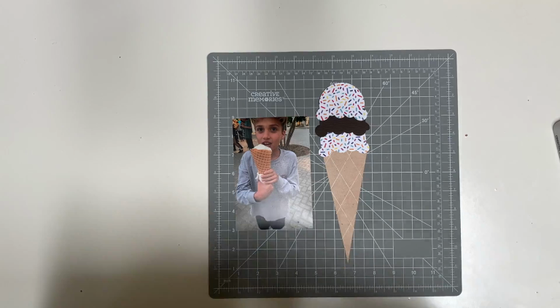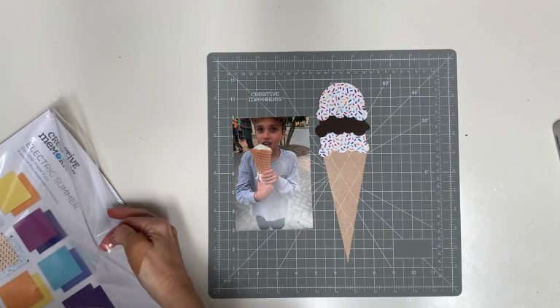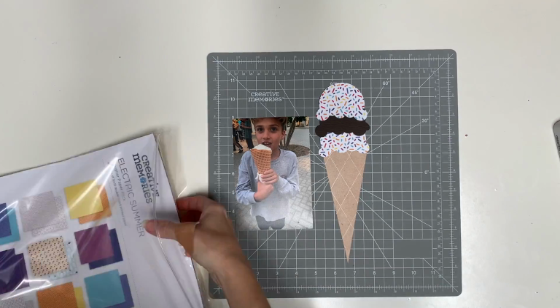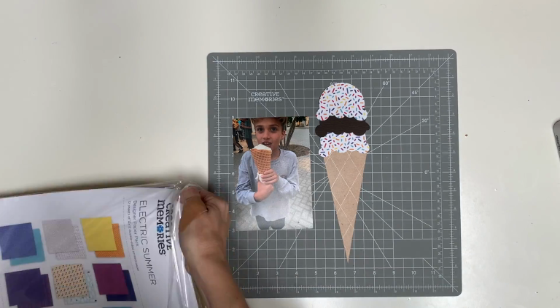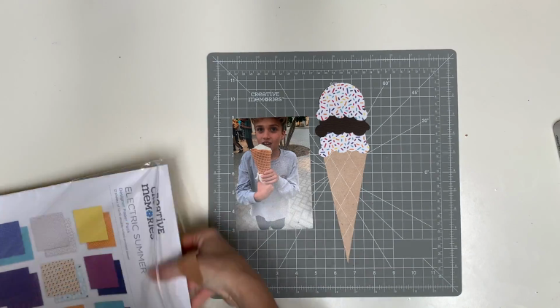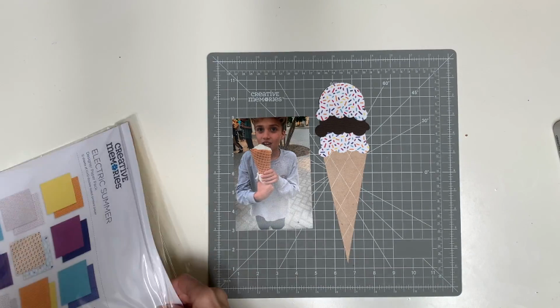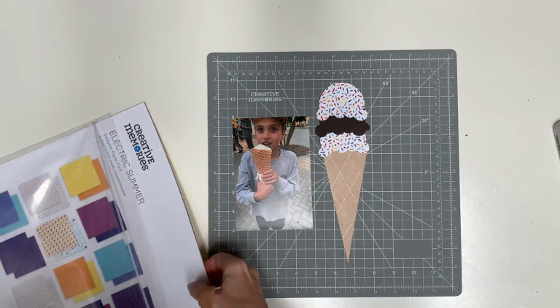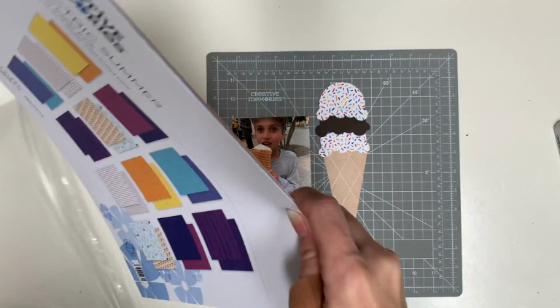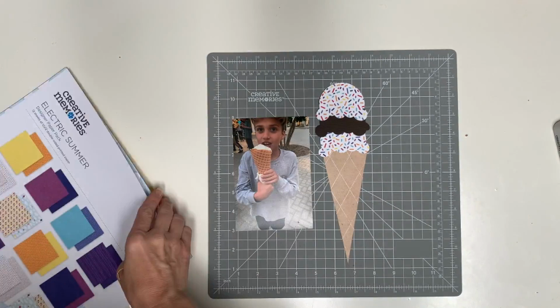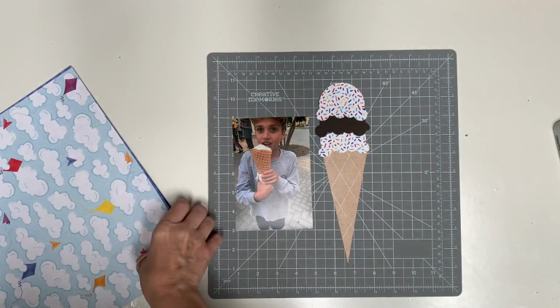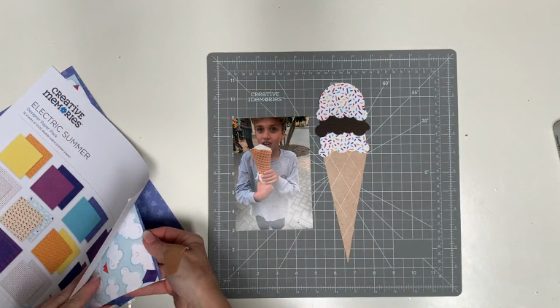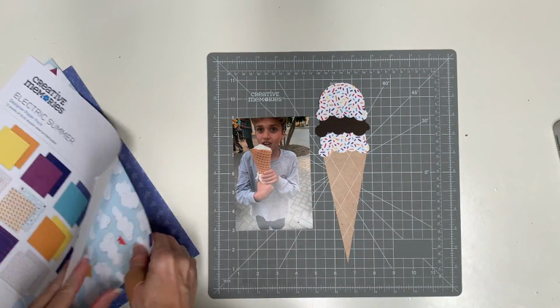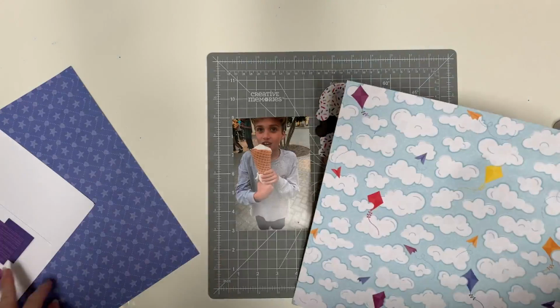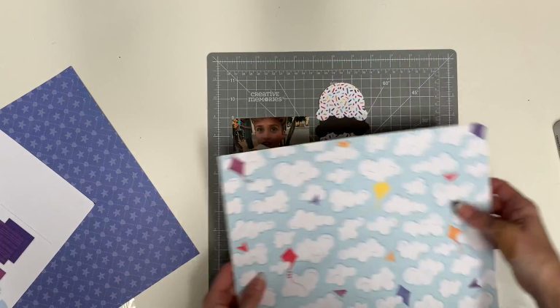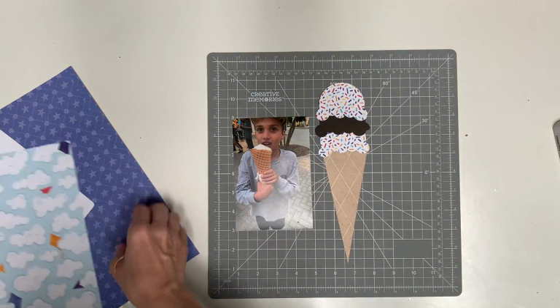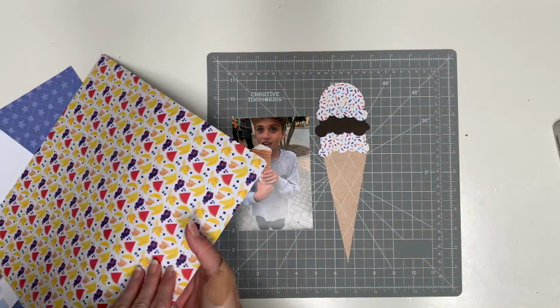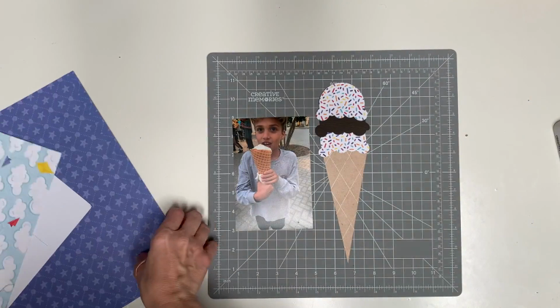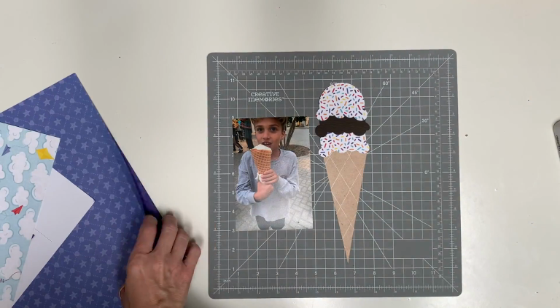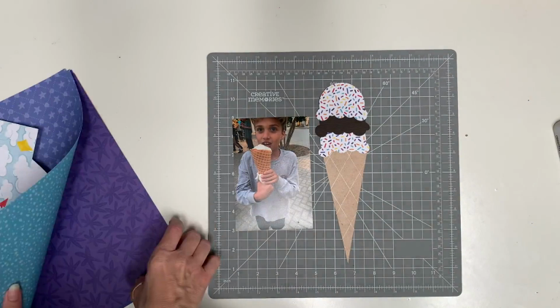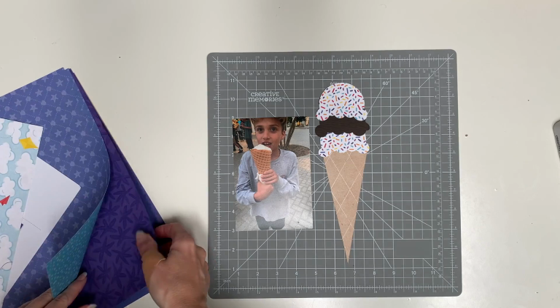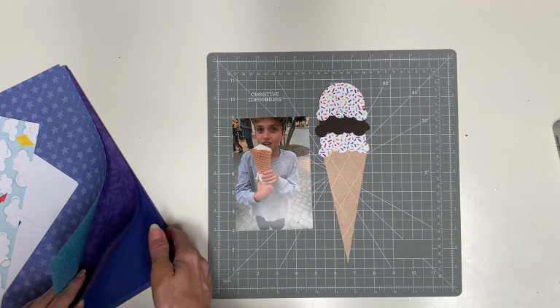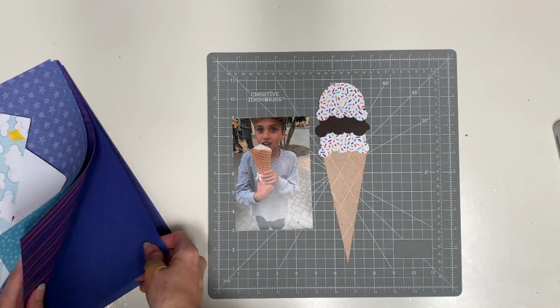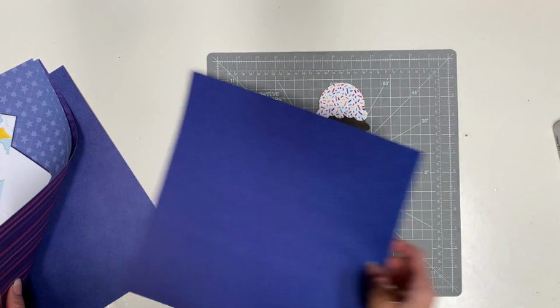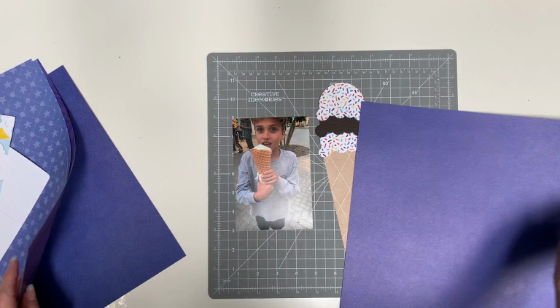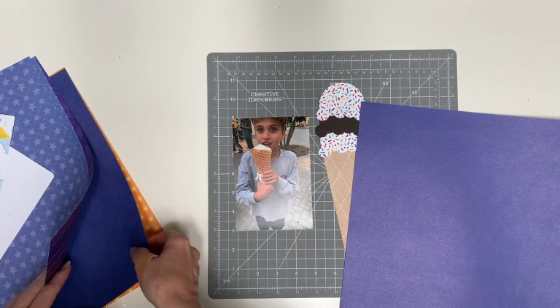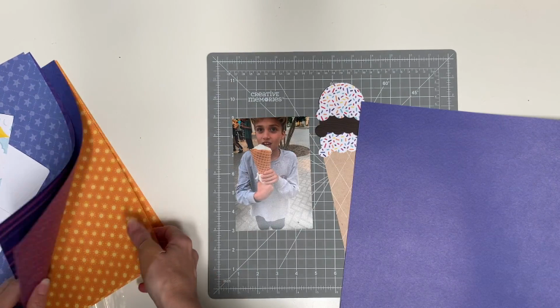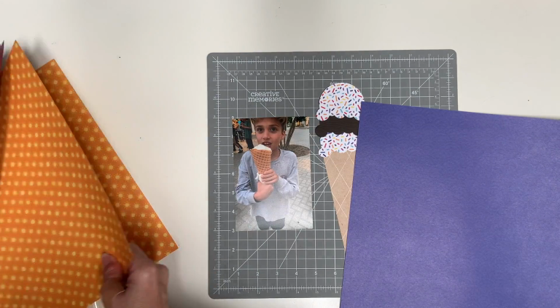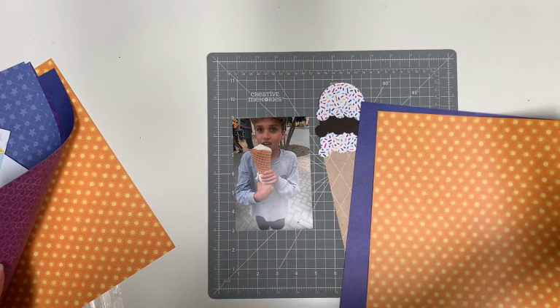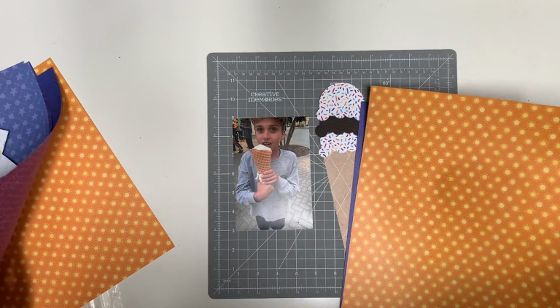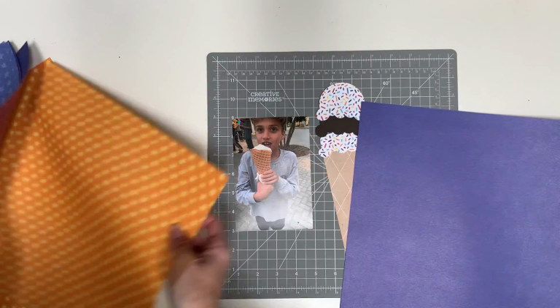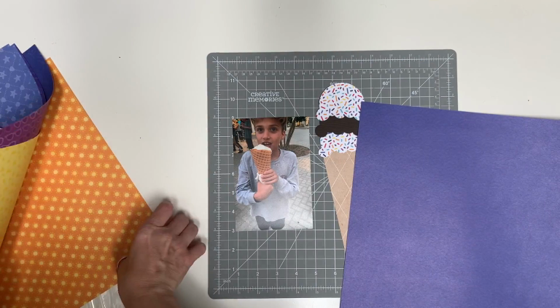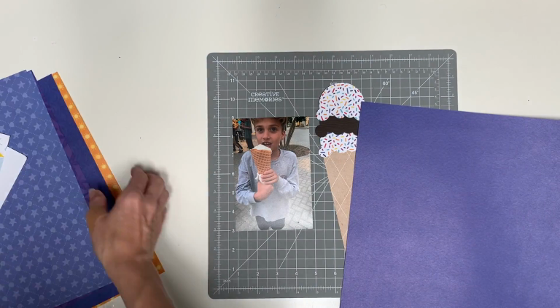Hello gorgeous! We made our ice cream cone scoops and now we're going to make a super fun layout with our ice cream cone.